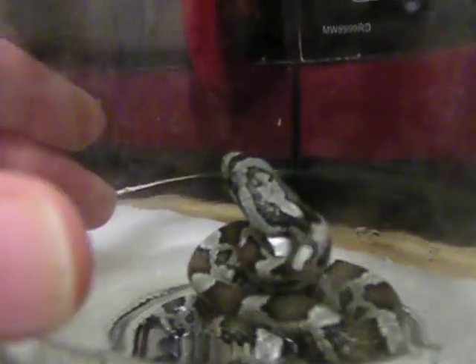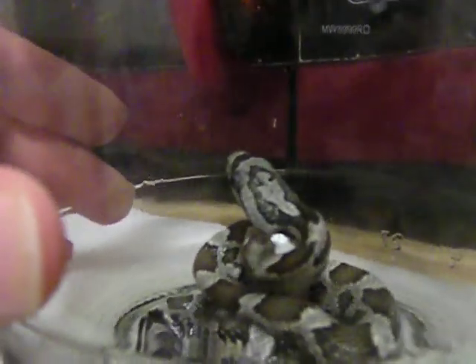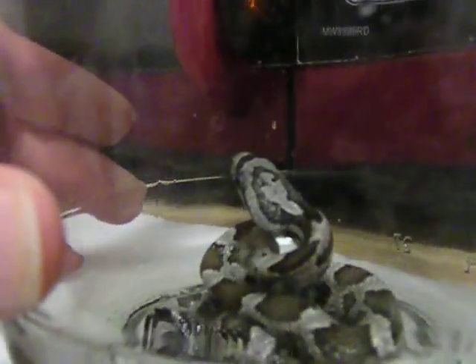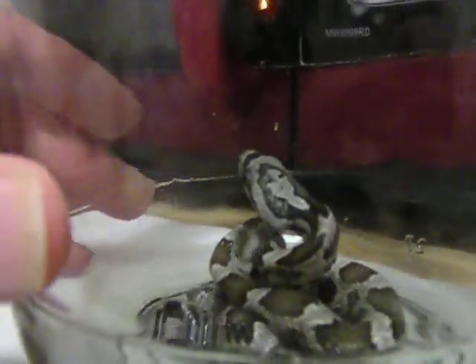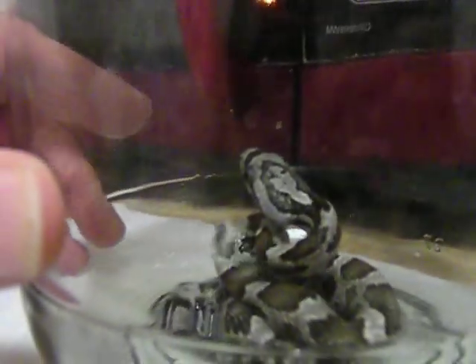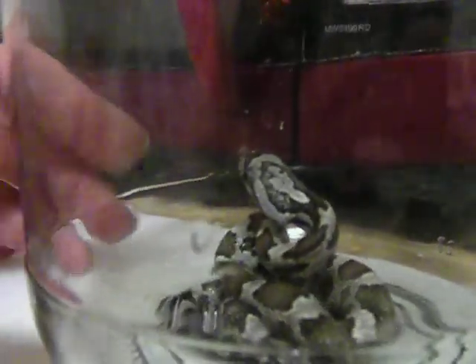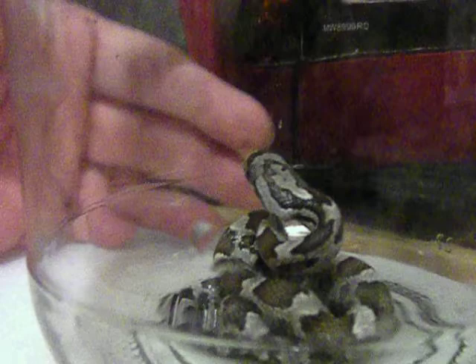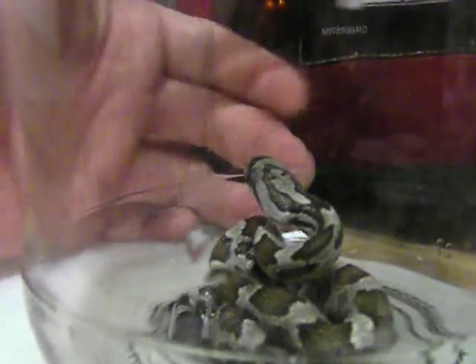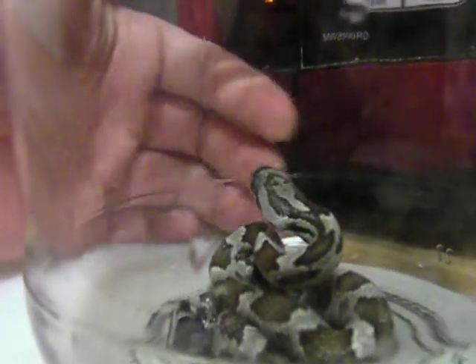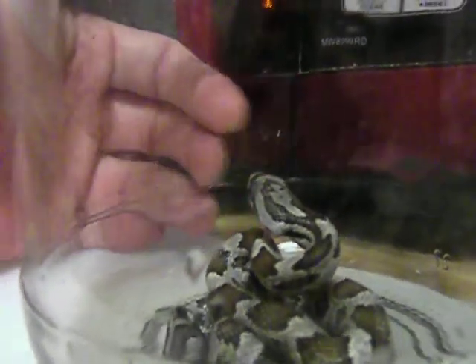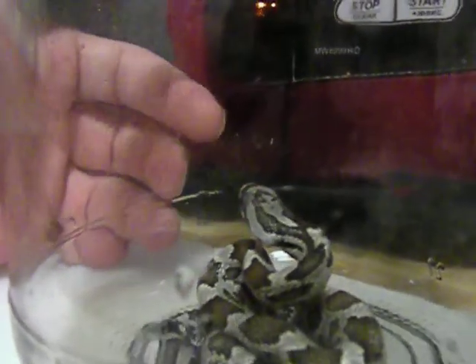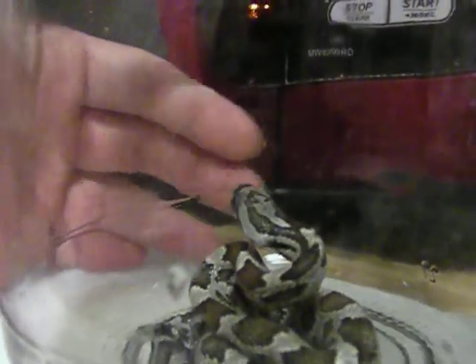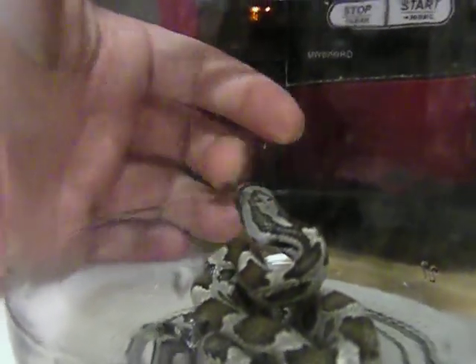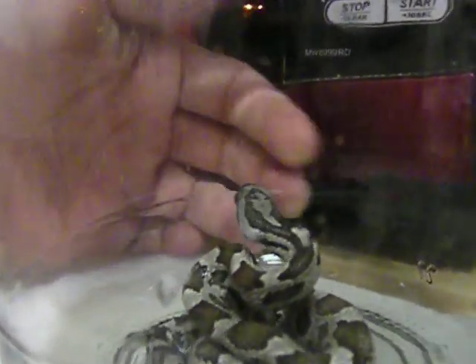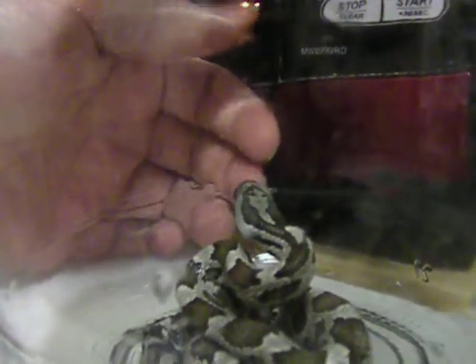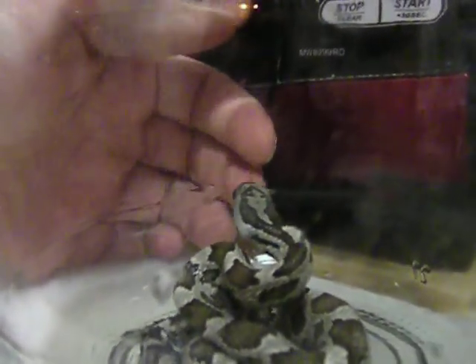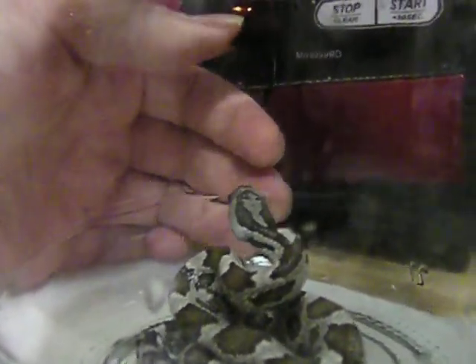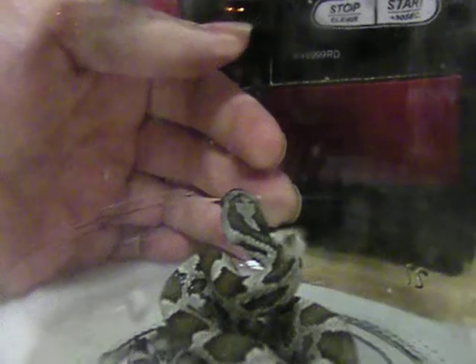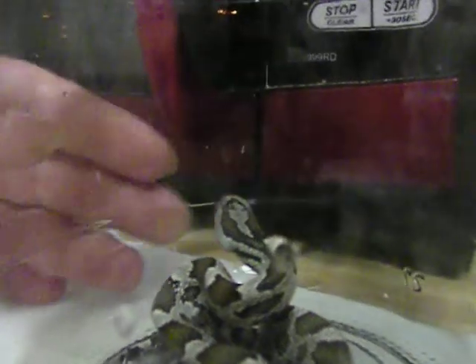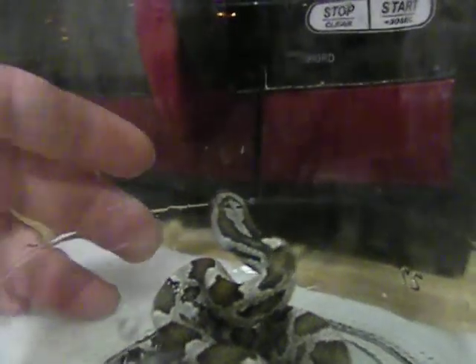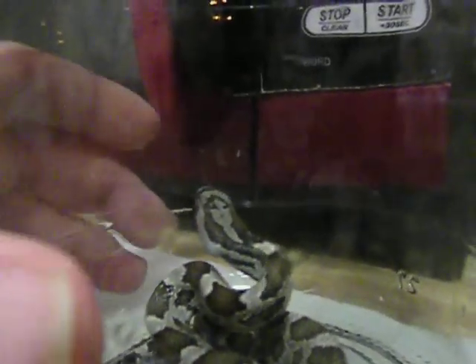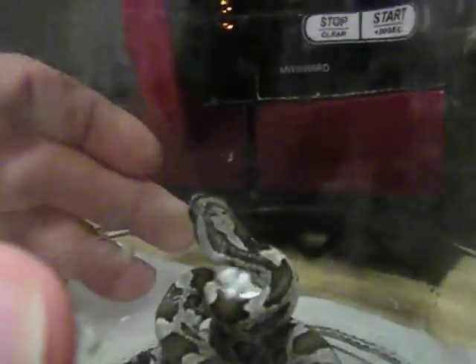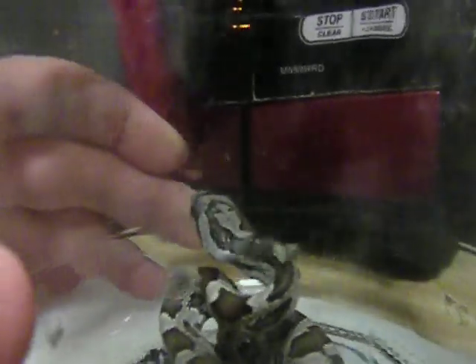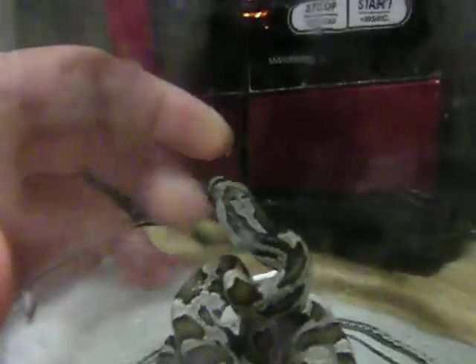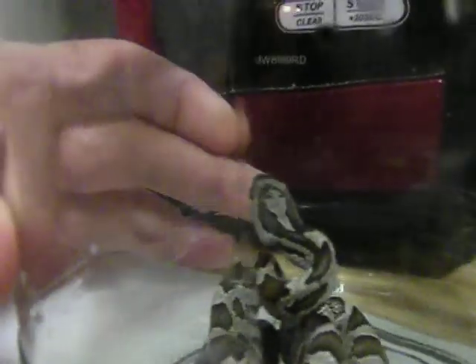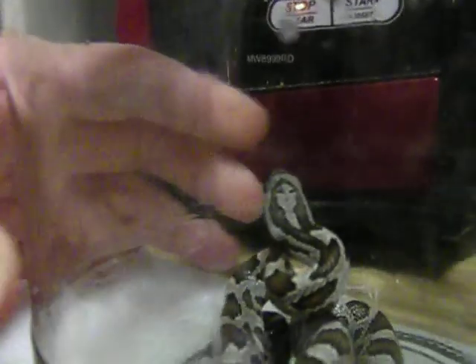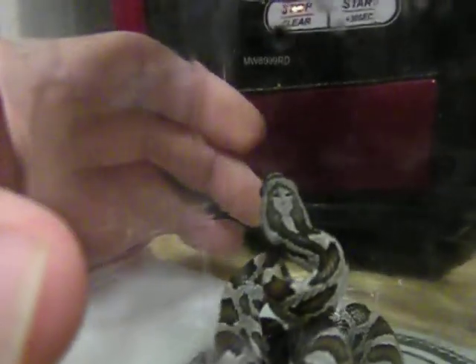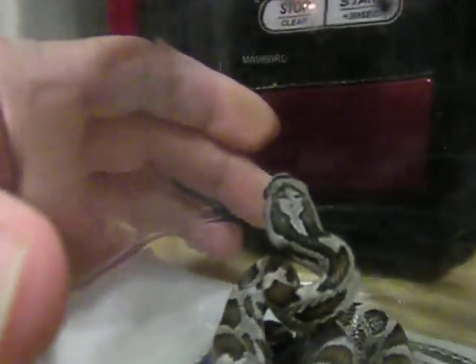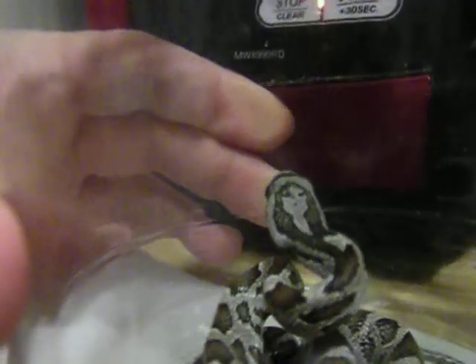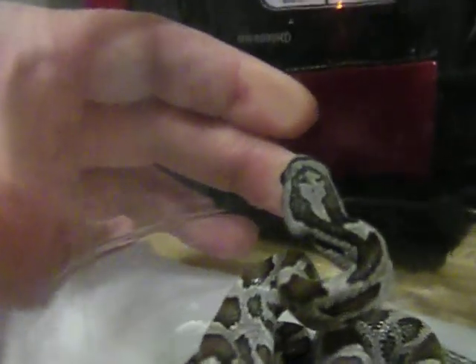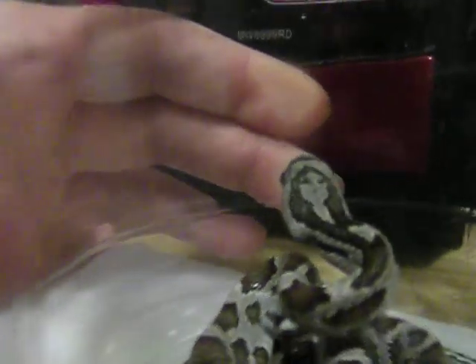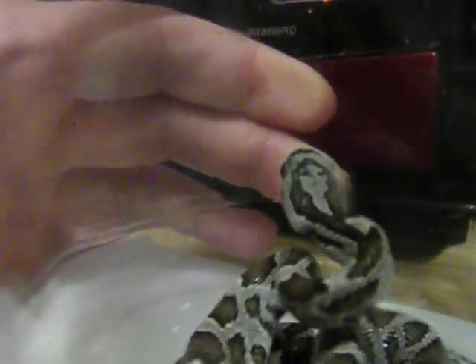If you take a look at the head there, it's got a nice picture of a female. You can see the two eyes, the nose, the neck, and the hair on the back of its head.